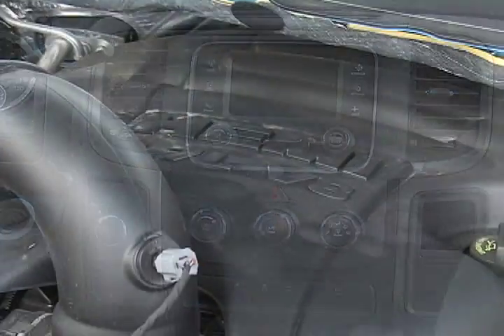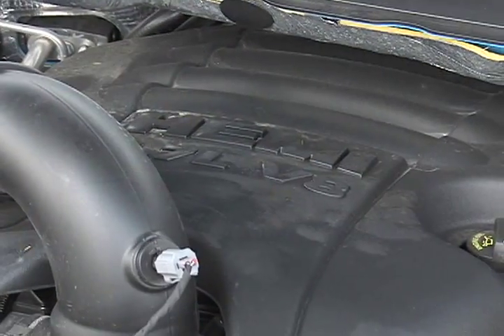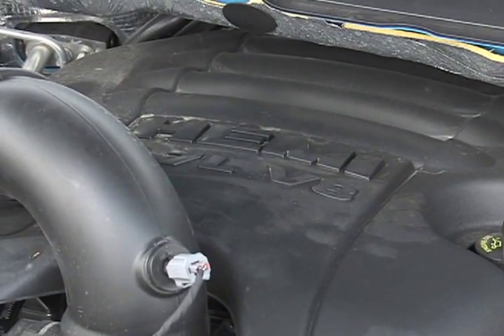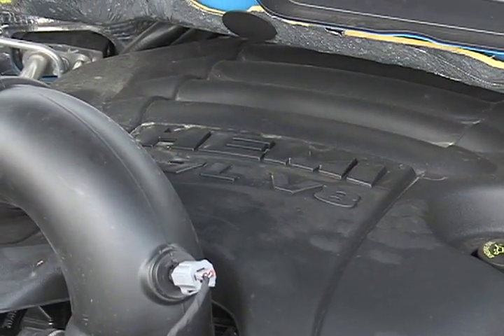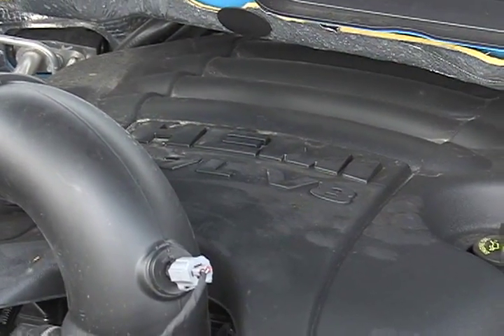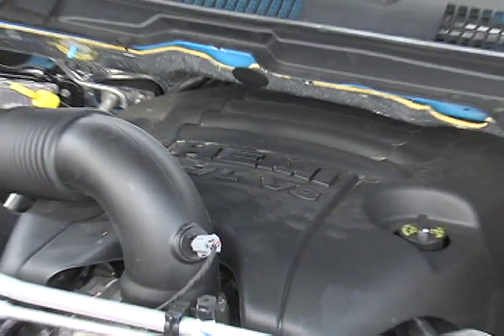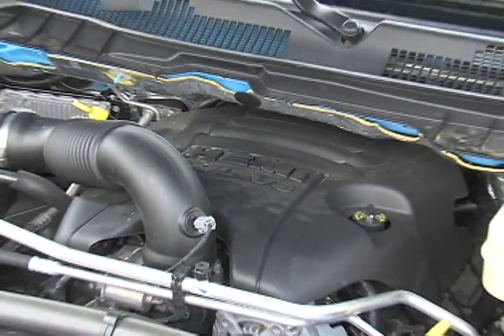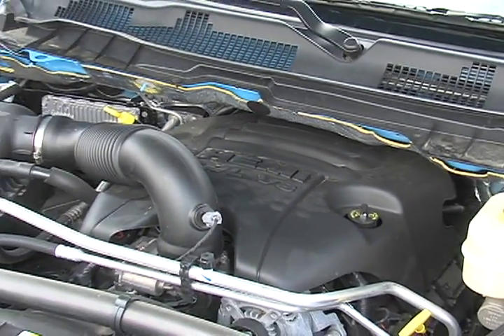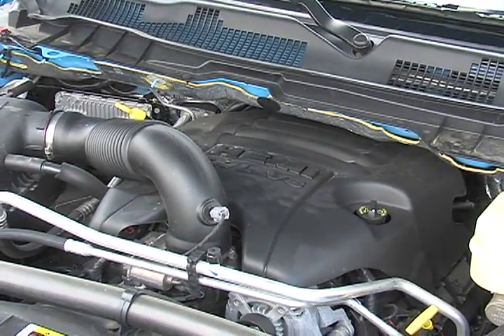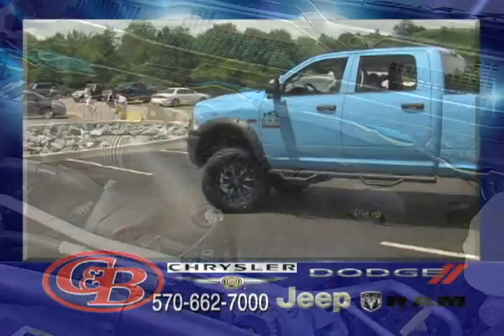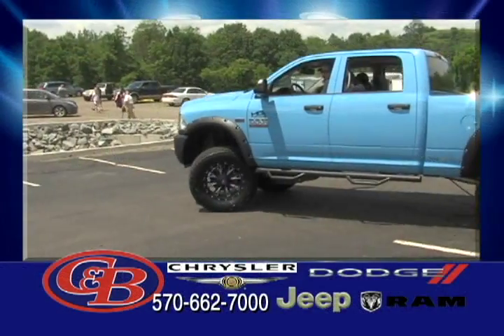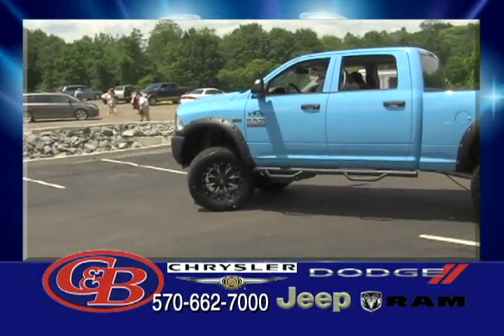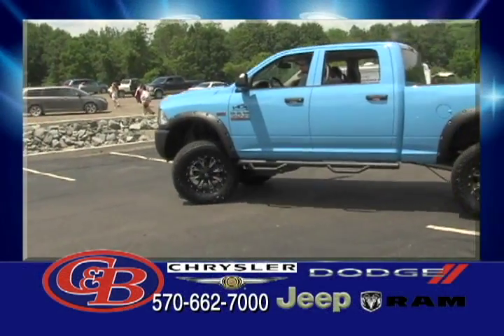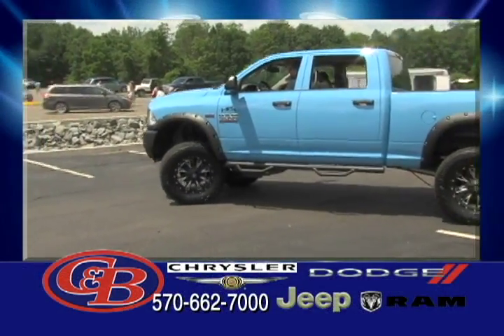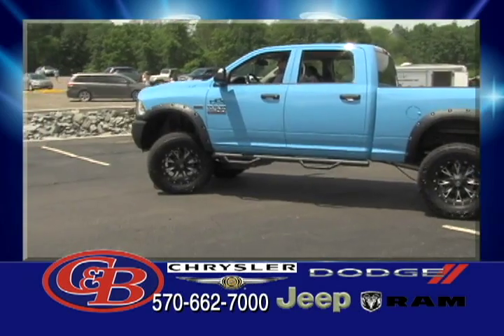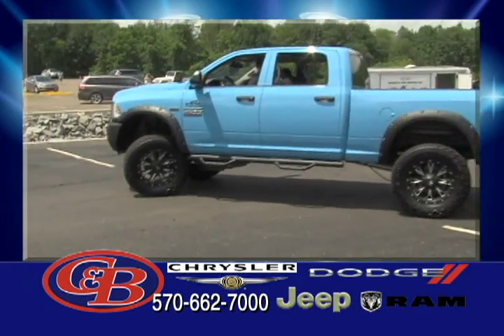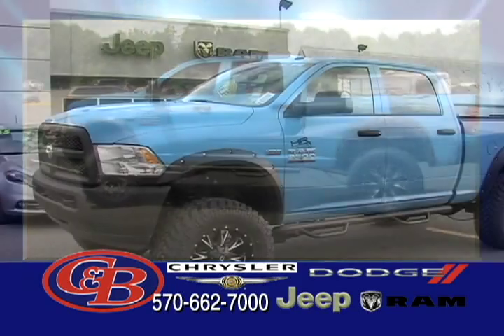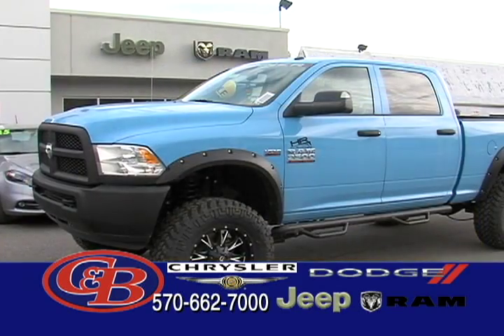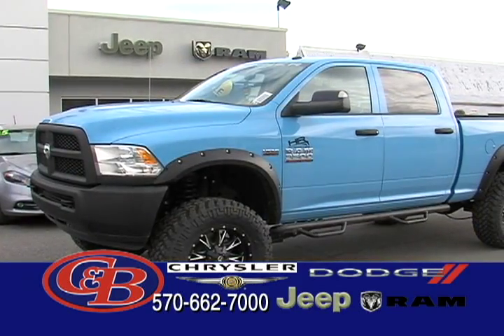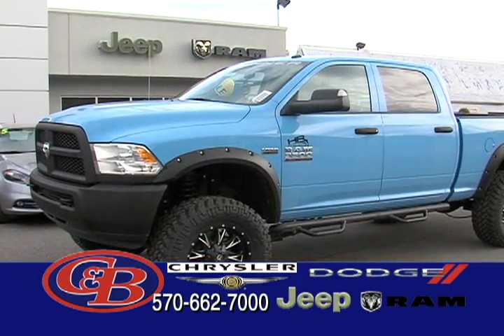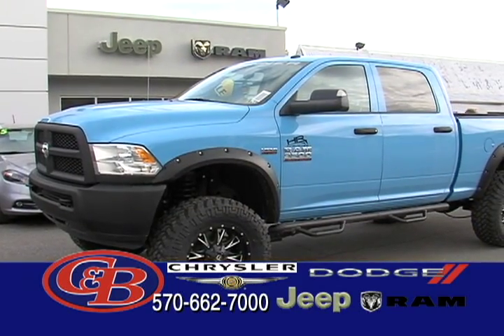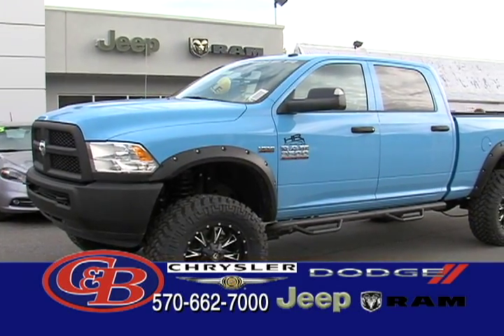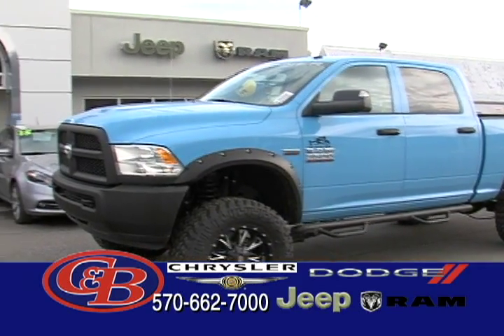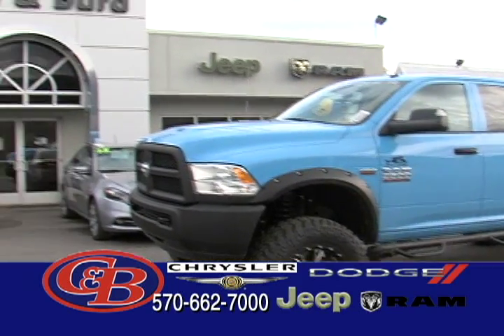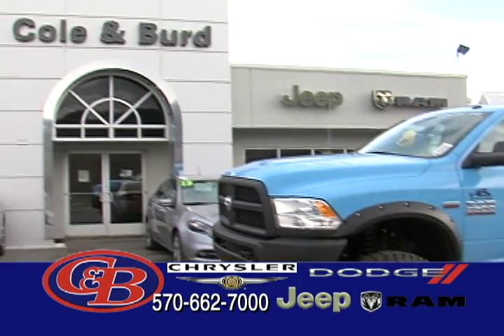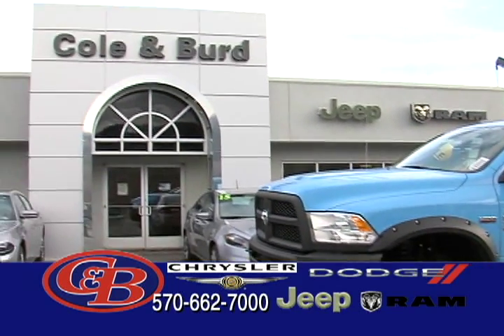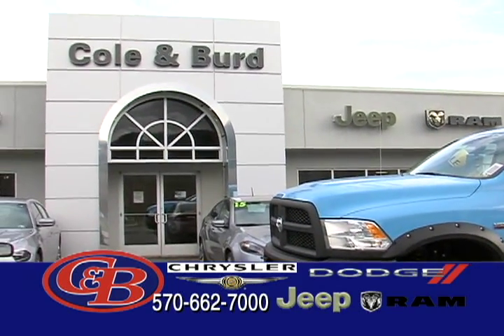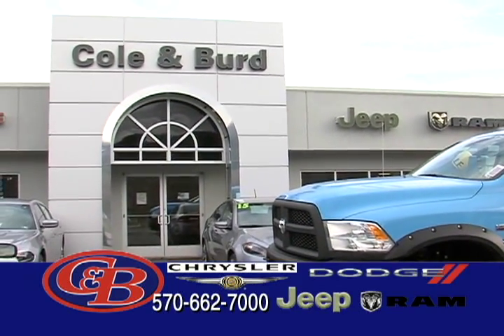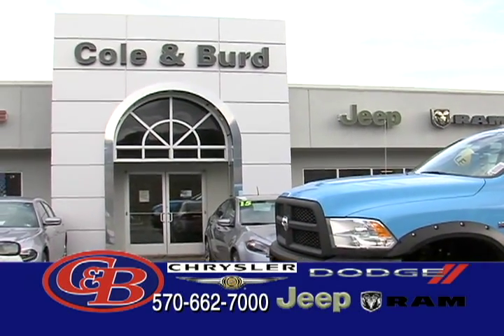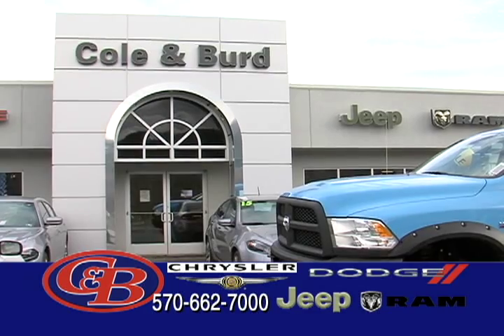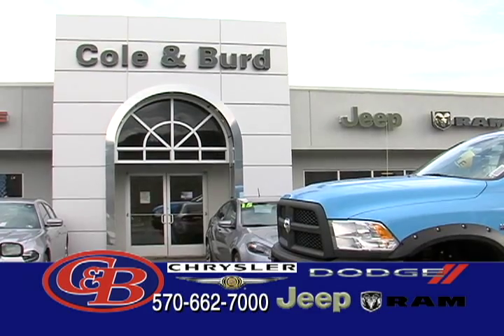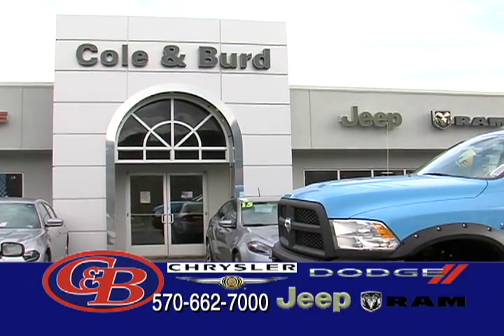It's powered by a 5.7-liter V8 engine and is ready for you to climb in and try it on for size, here at Kallenberg Chrysler Dodge Jeep and Ram, 2303 South Main Street in Mansfield.